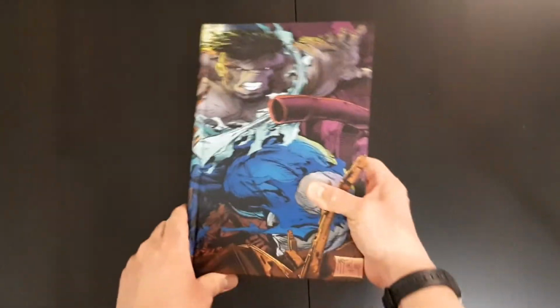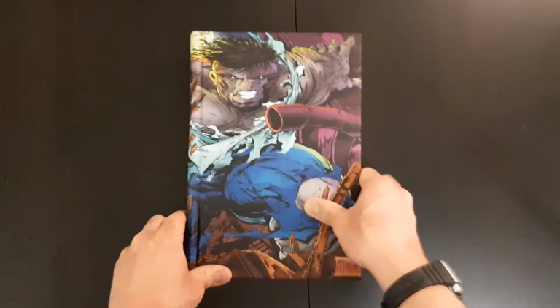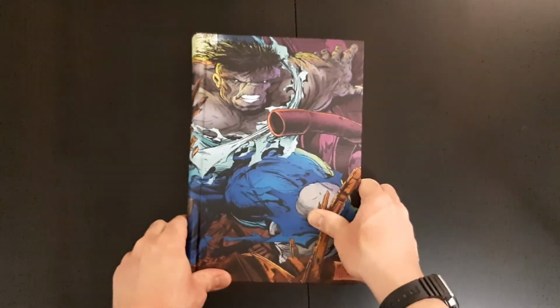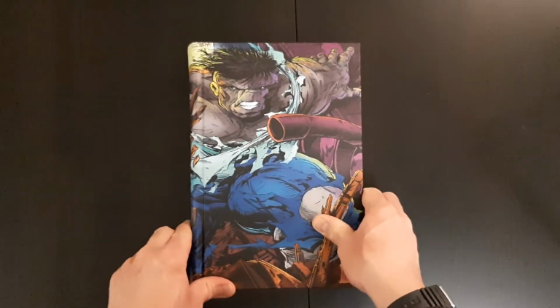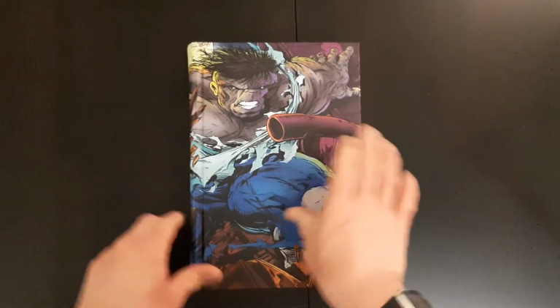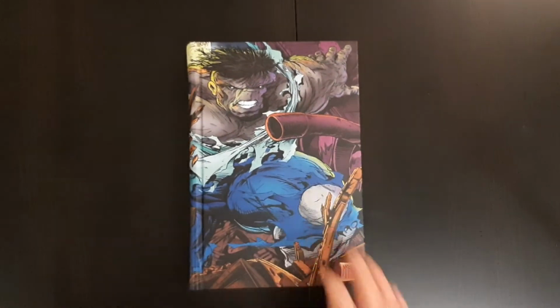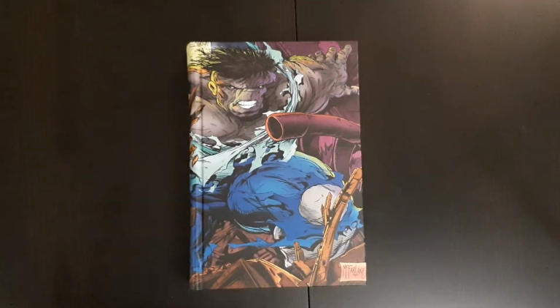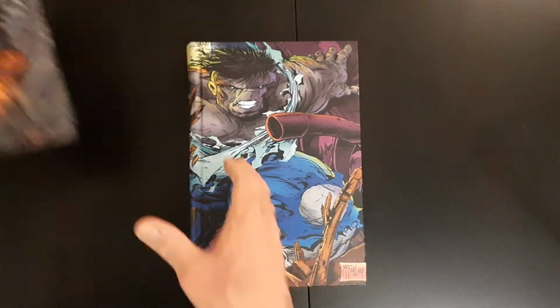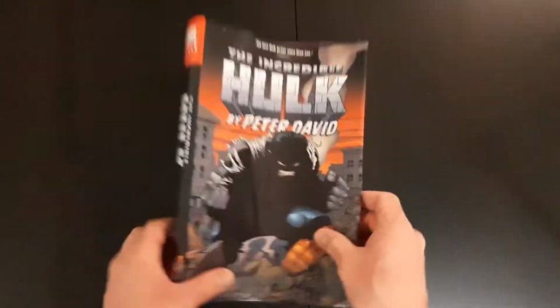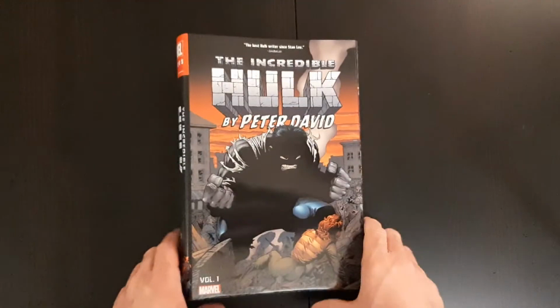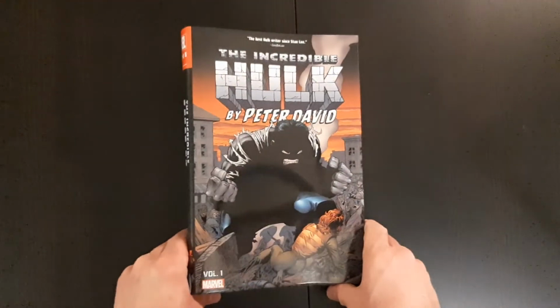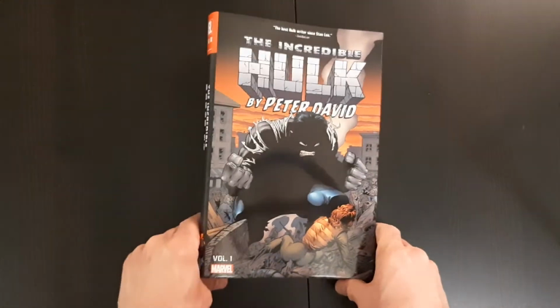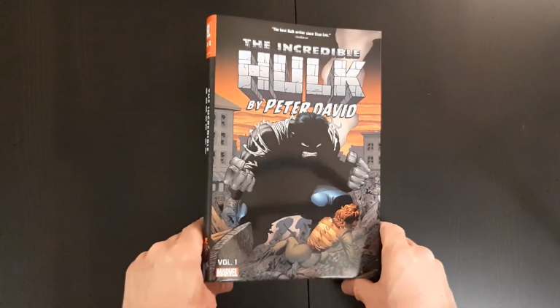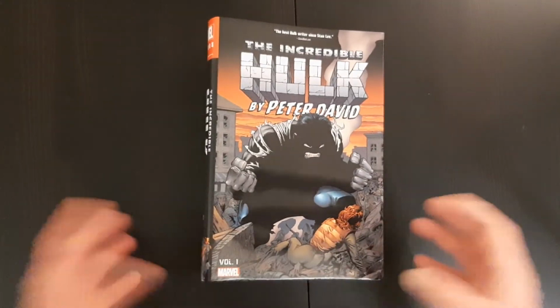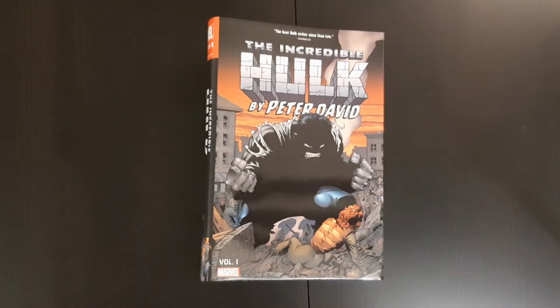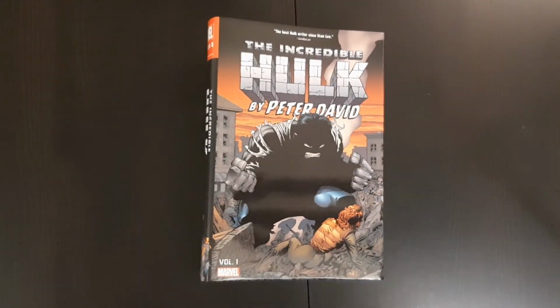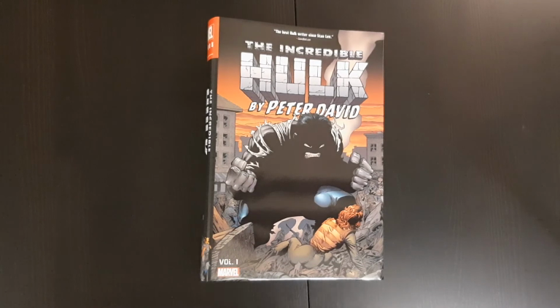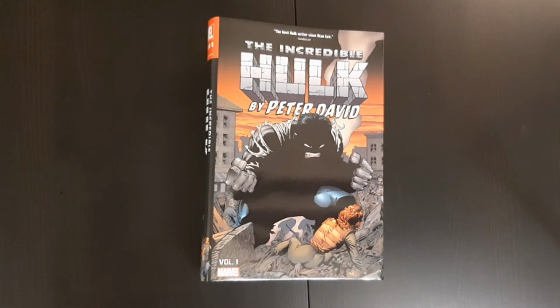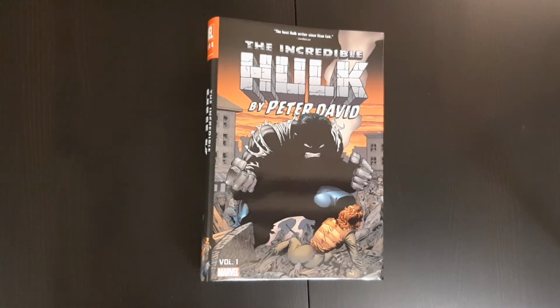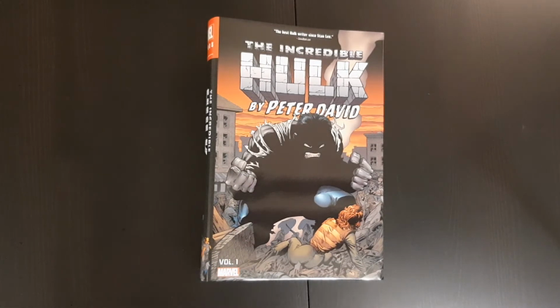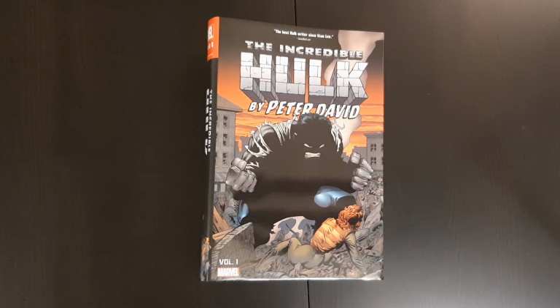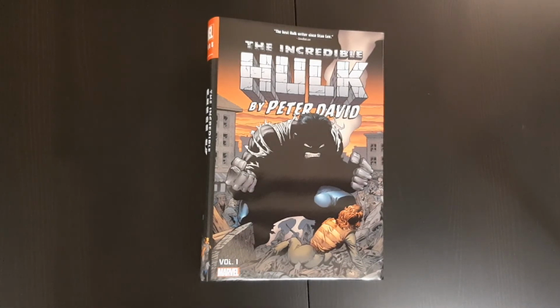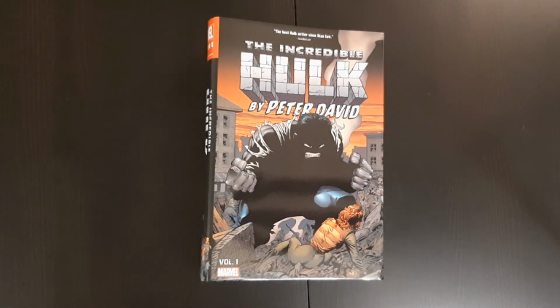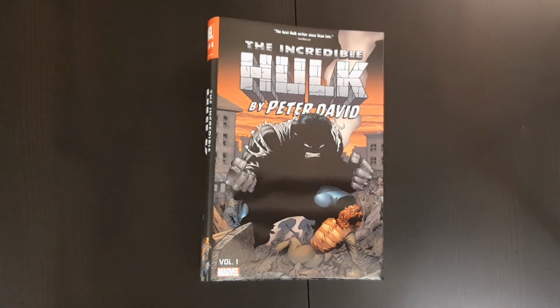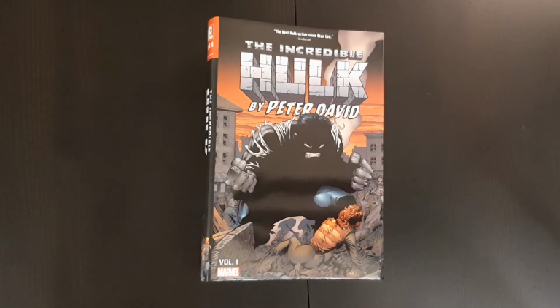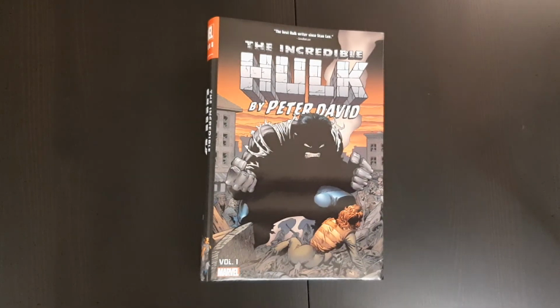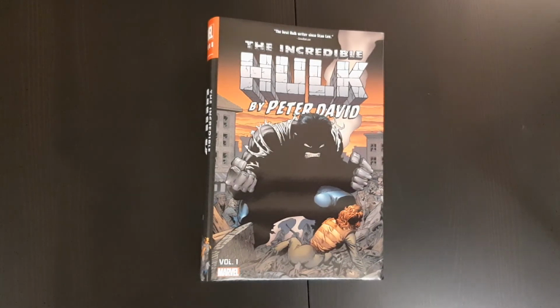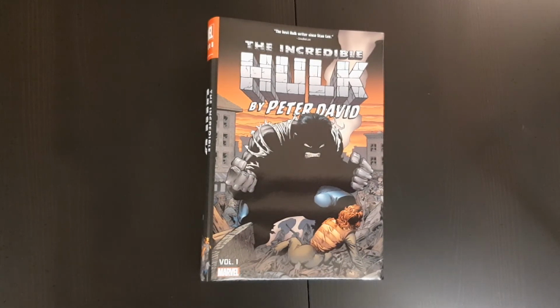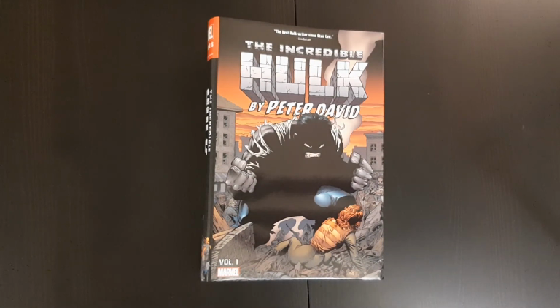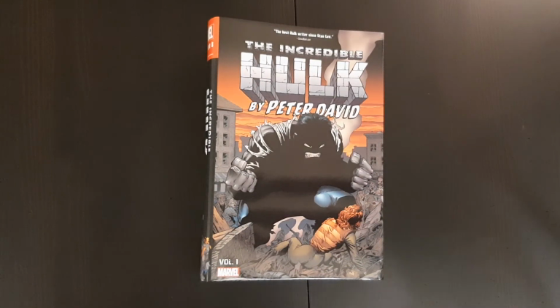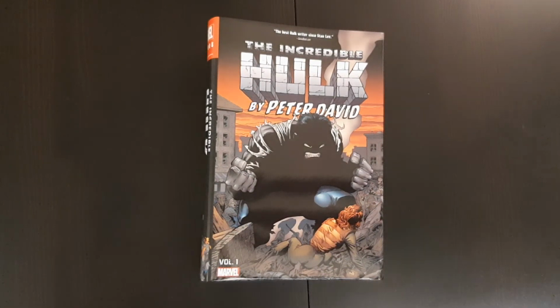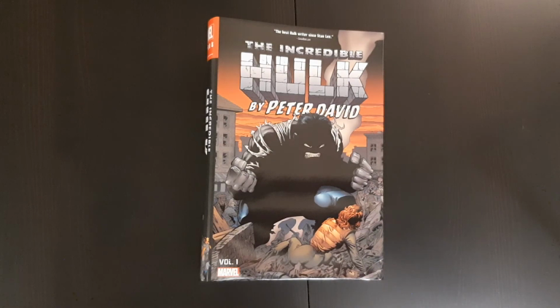That's it — just a short overview of the book and a short run through. Hope you guys enjoyed the video. Stay tuned, I've got a couple more videos coming up soon. But that's it for now.